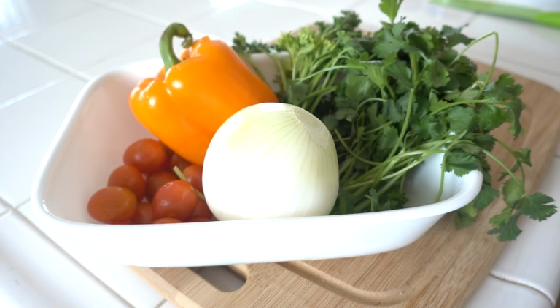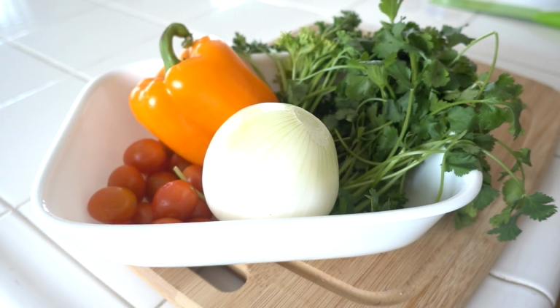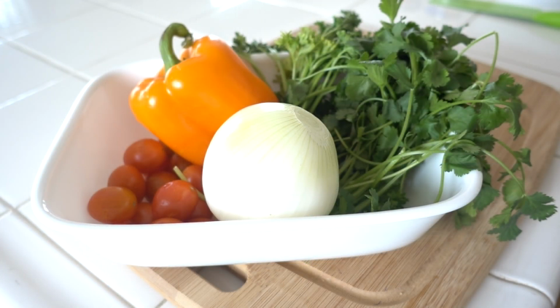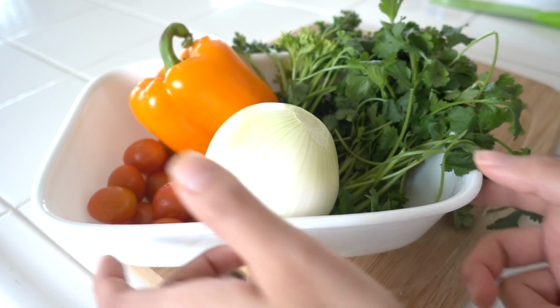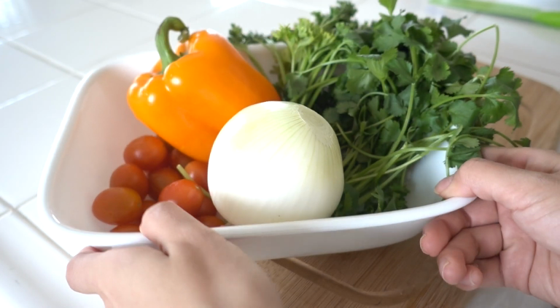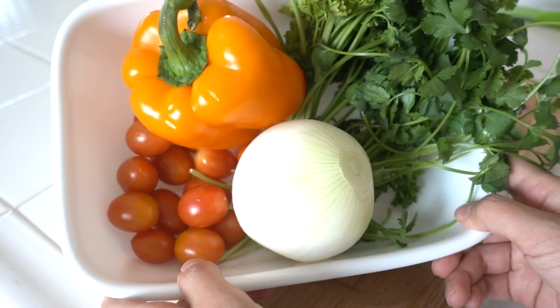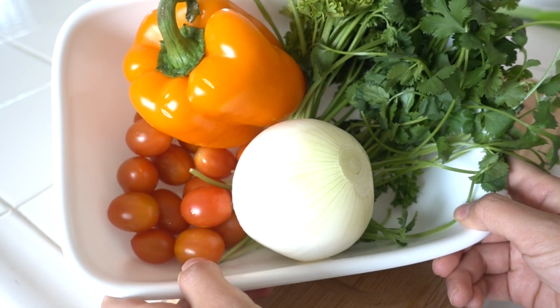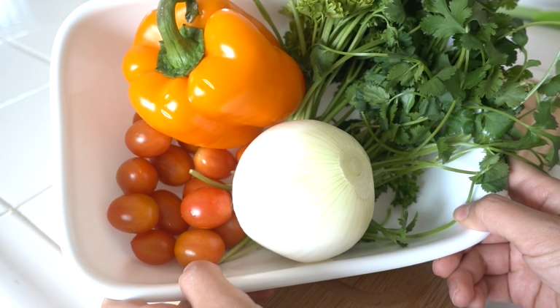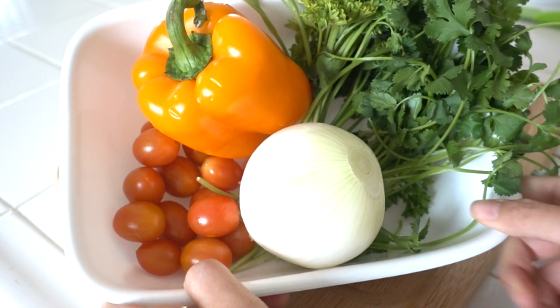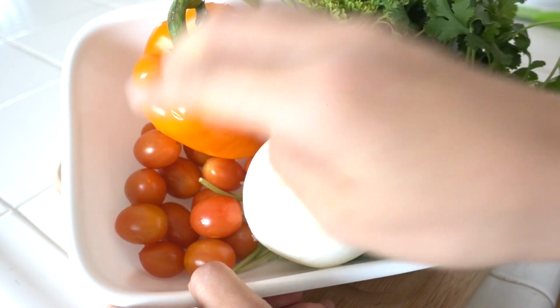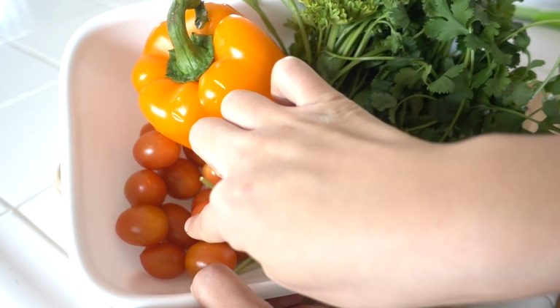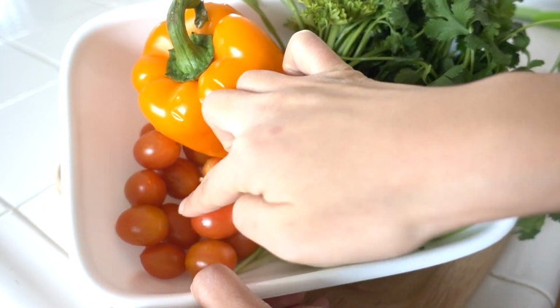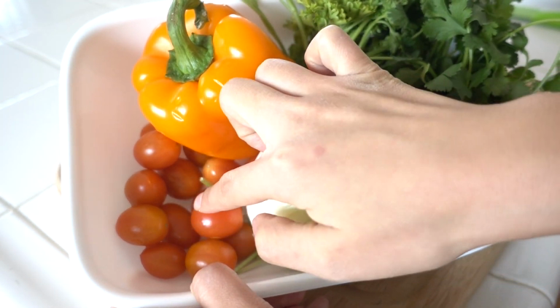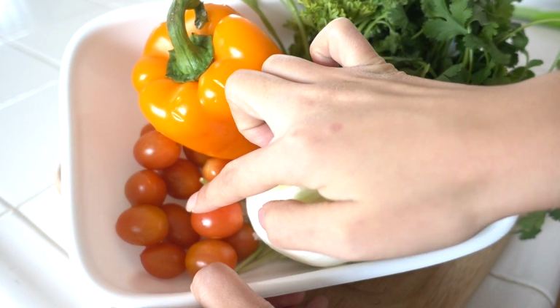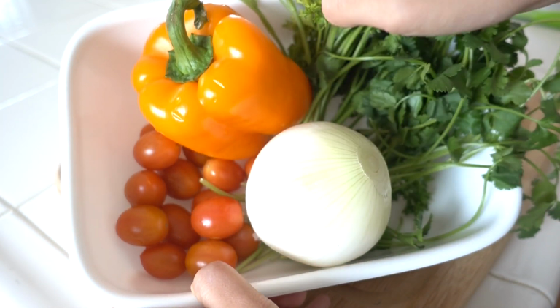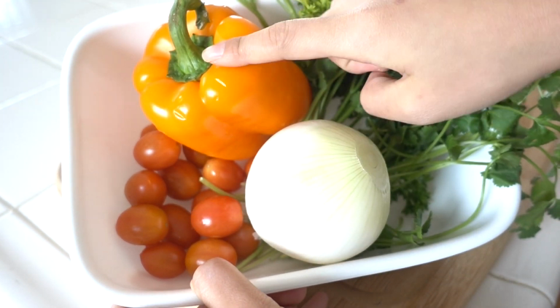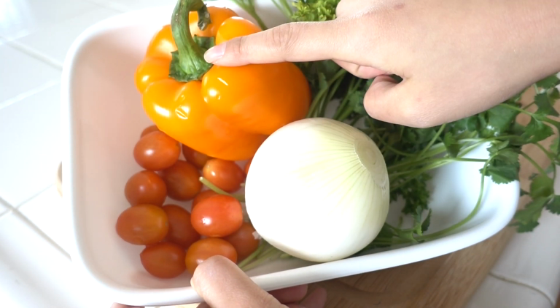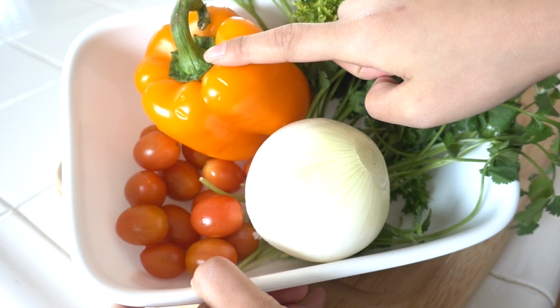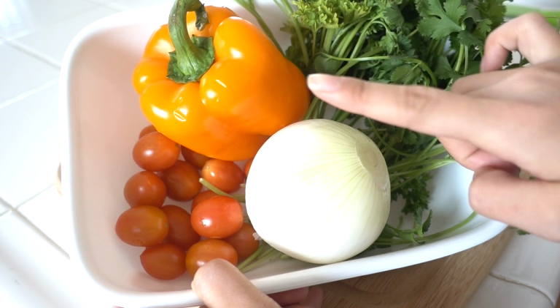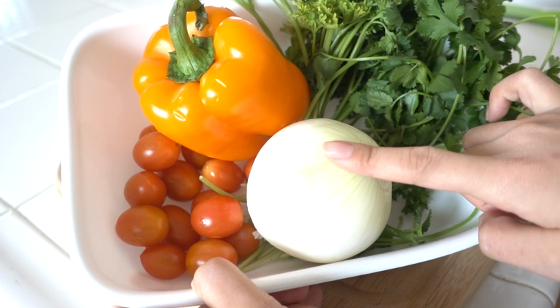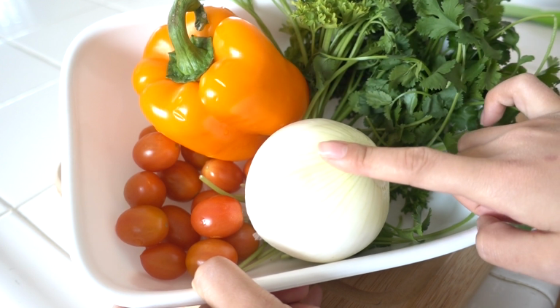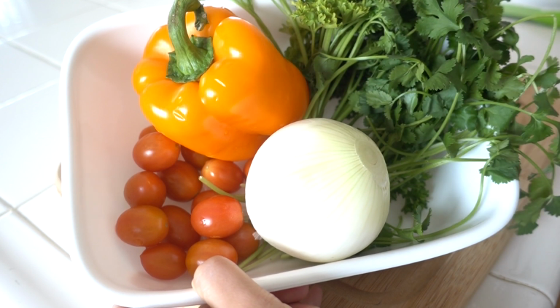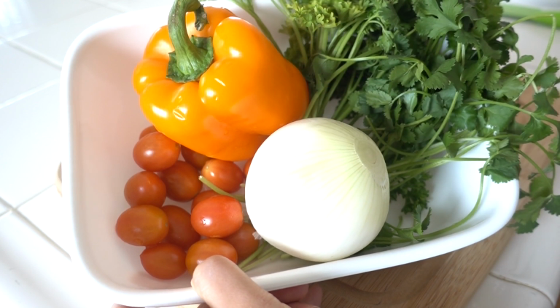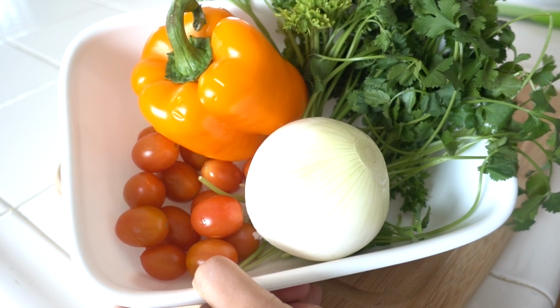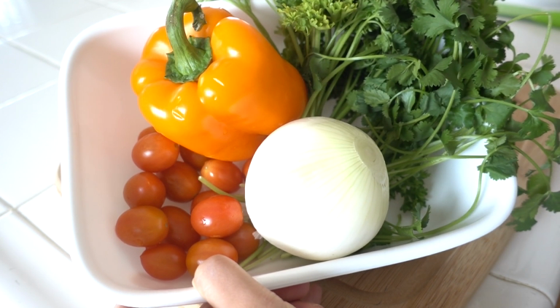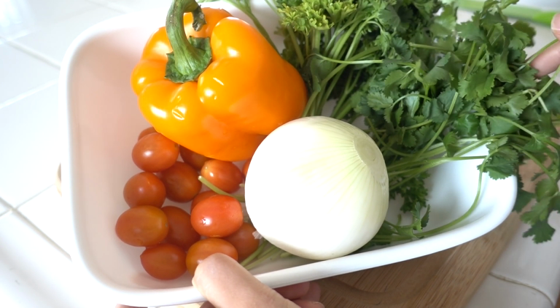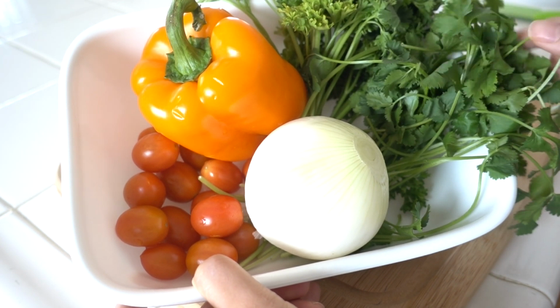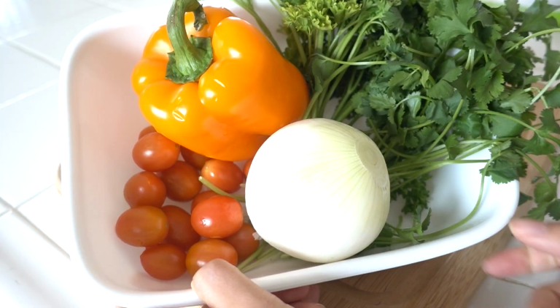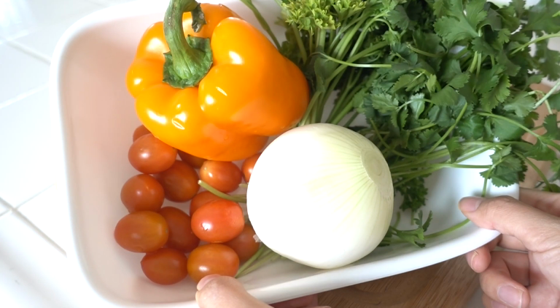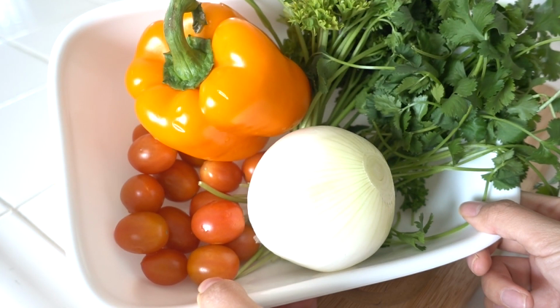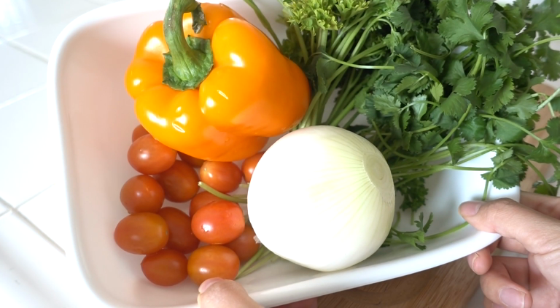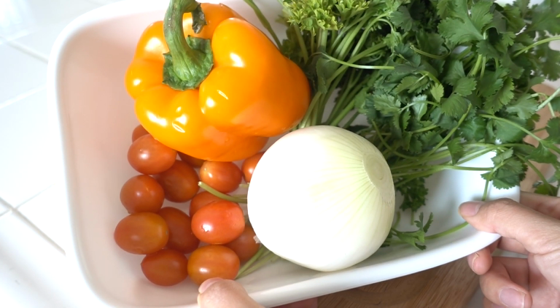Alright, first we need to chop these veggies. We have grape tomatoes, bell pepper, onion, parsley, and cilantro. Let's chop it up!